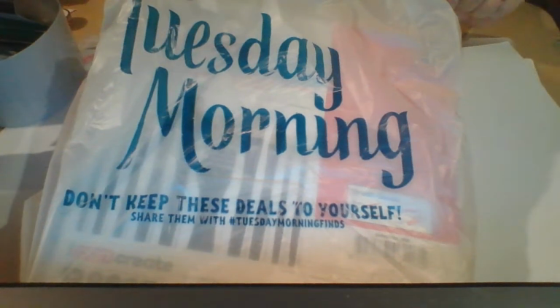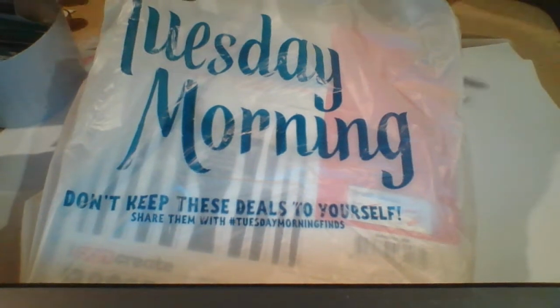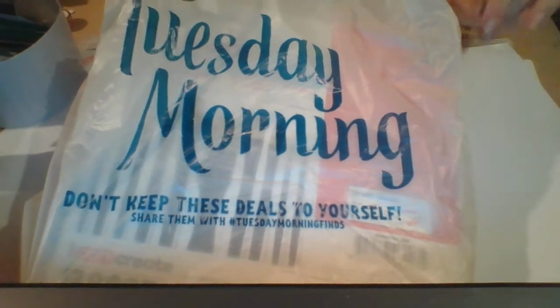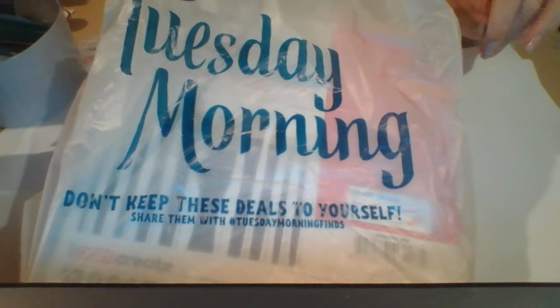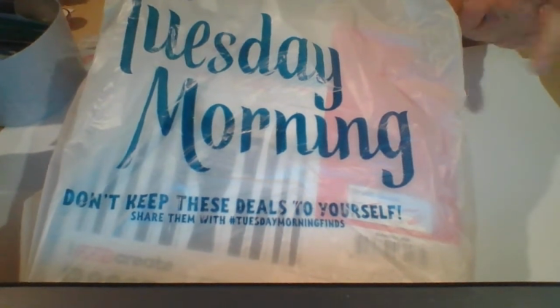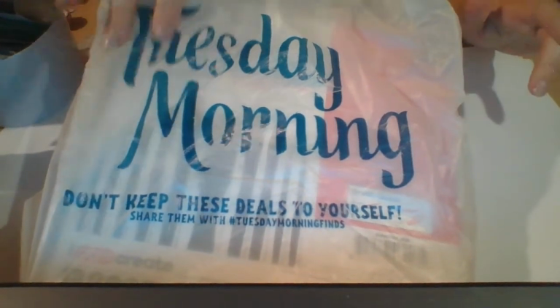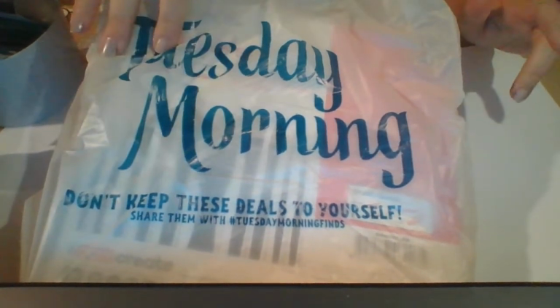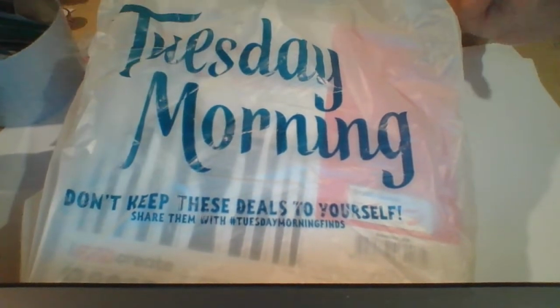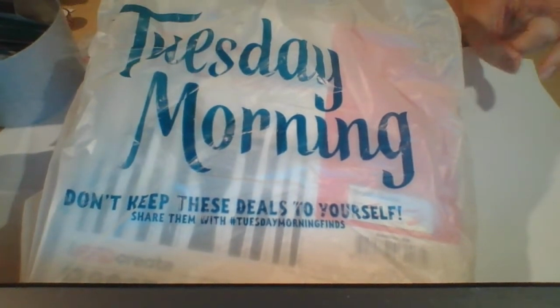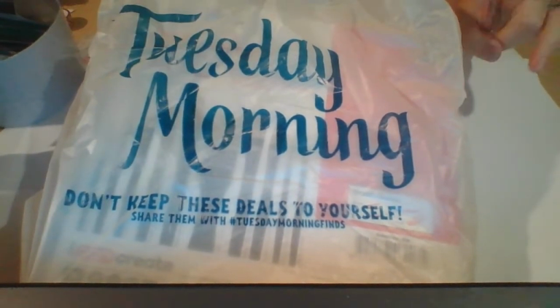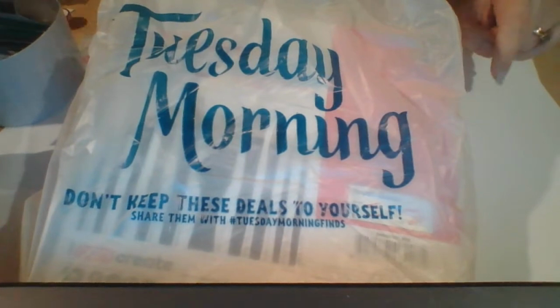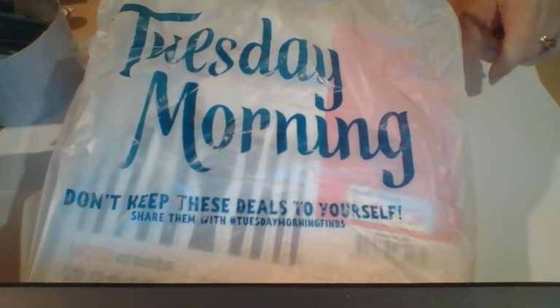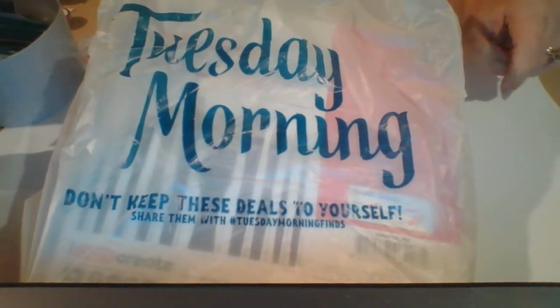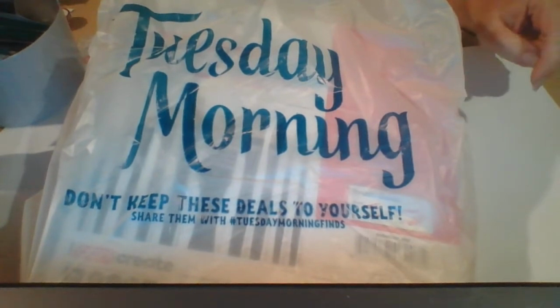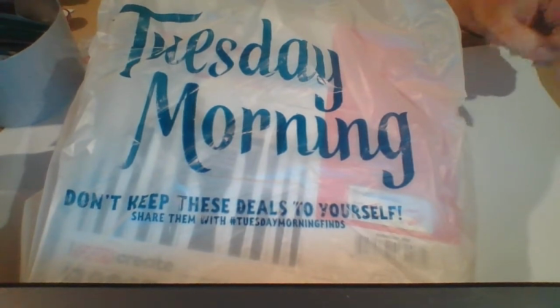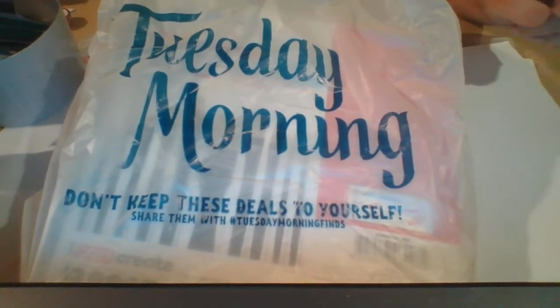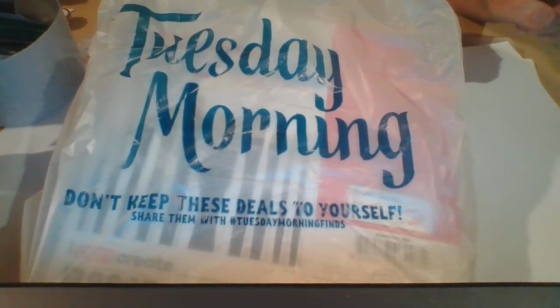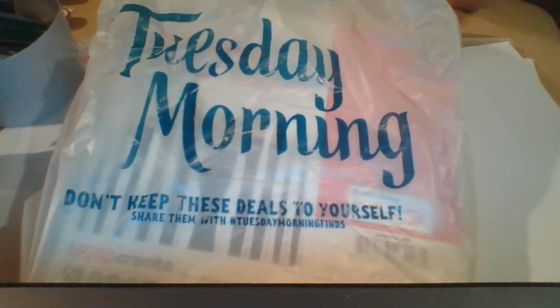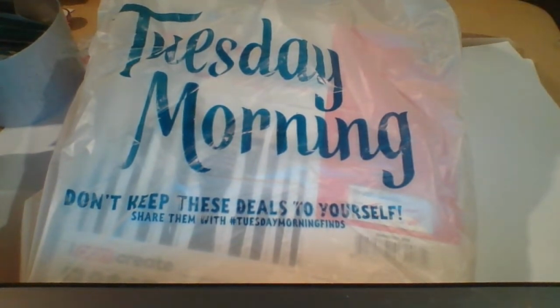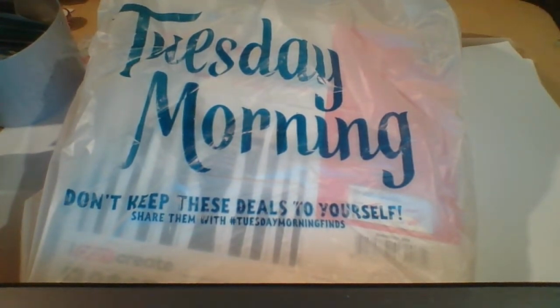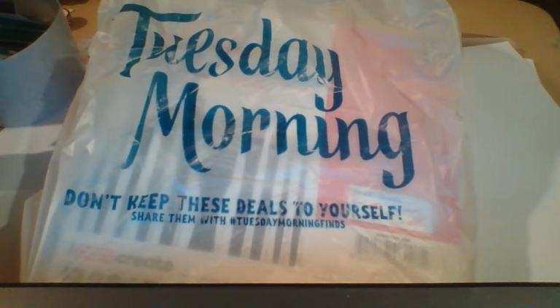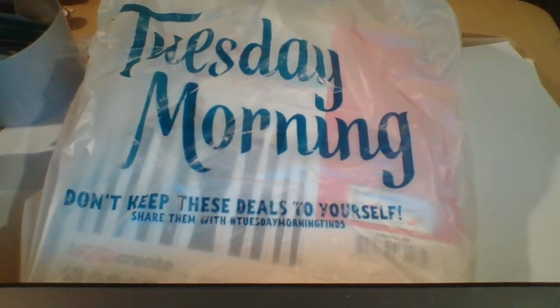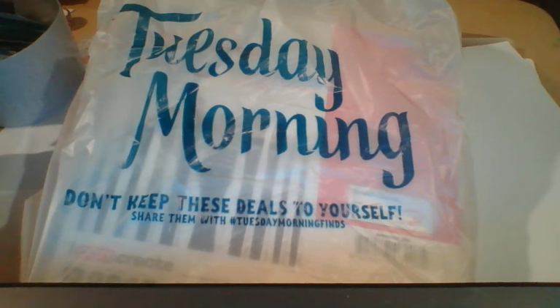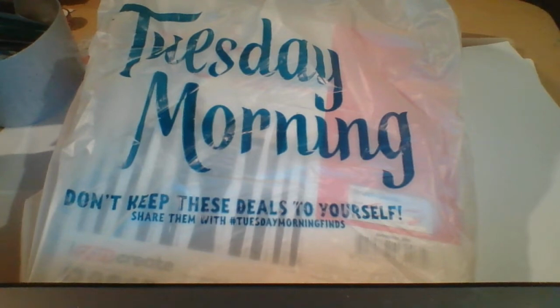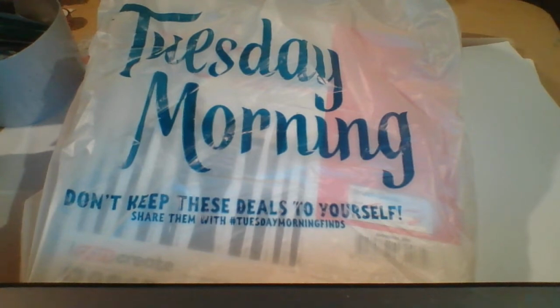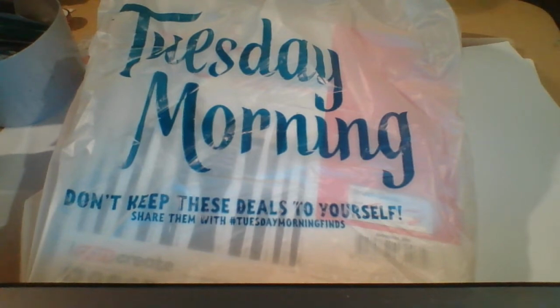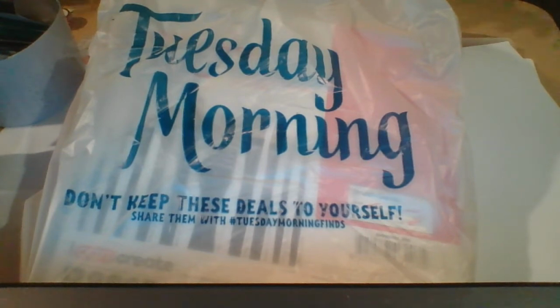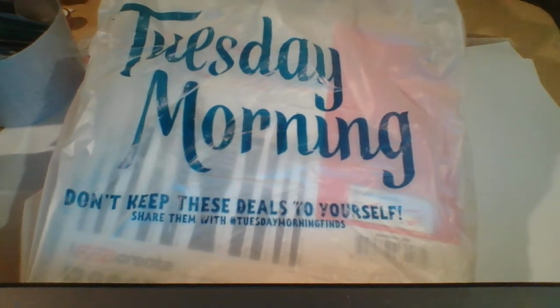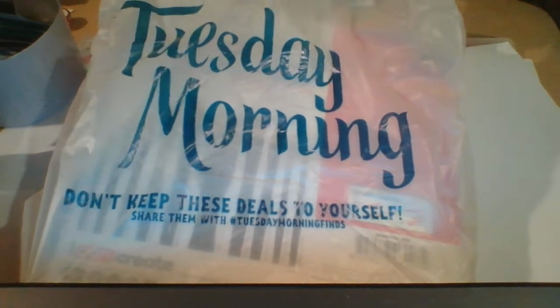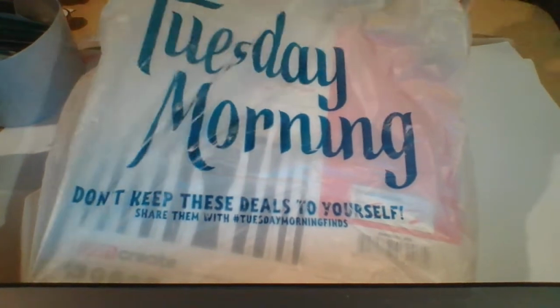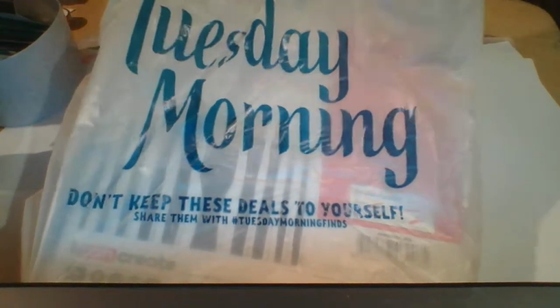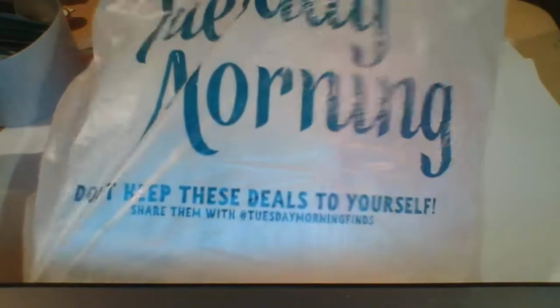Hi everybody, so I wanted to show you what I got on Tuesday morning during the employee double discount day. I spent a total of $18.61. So let me show you what I got.